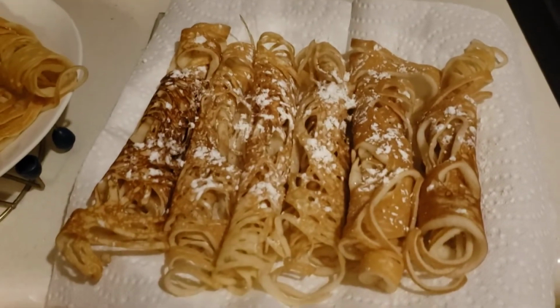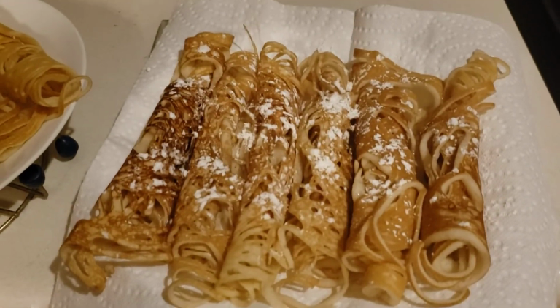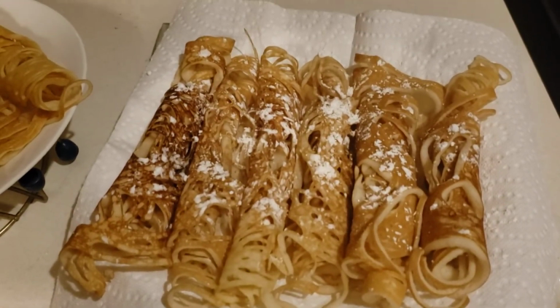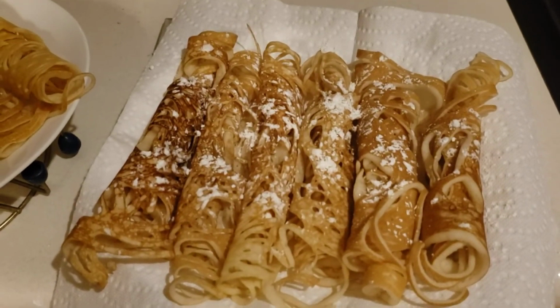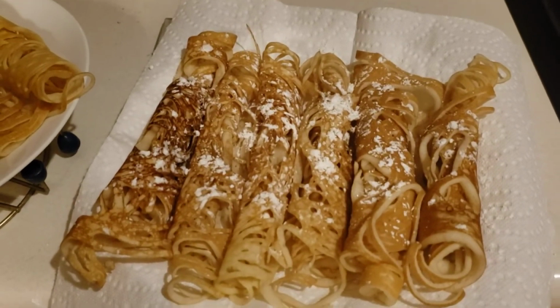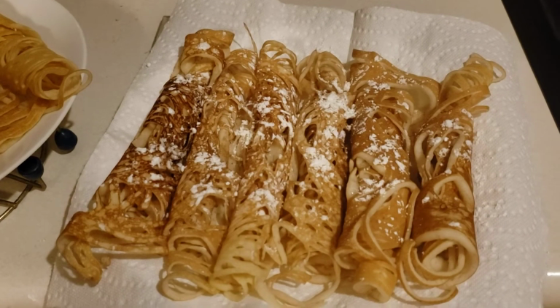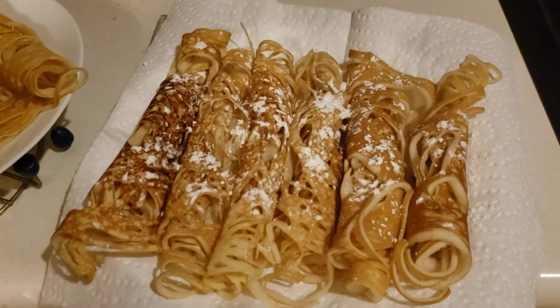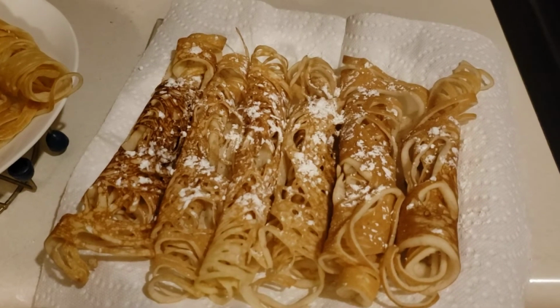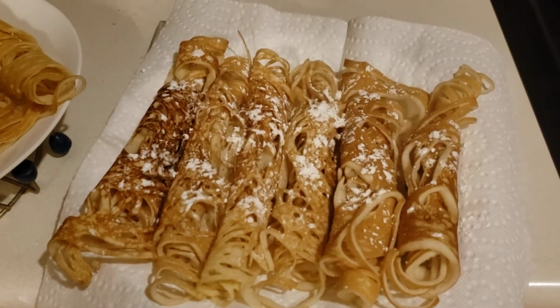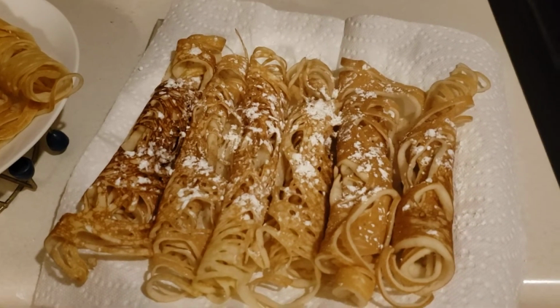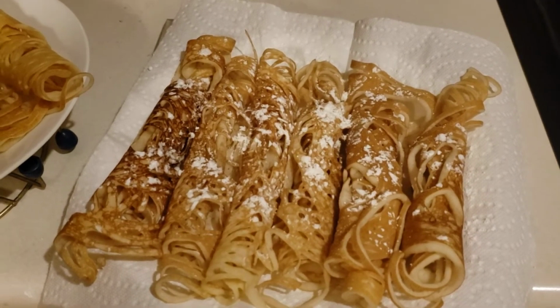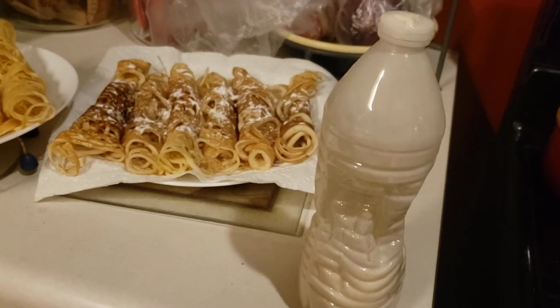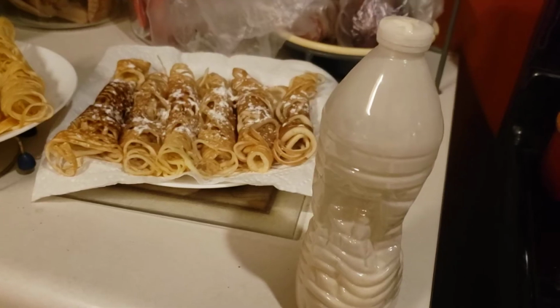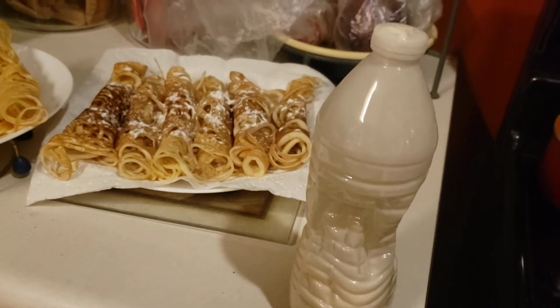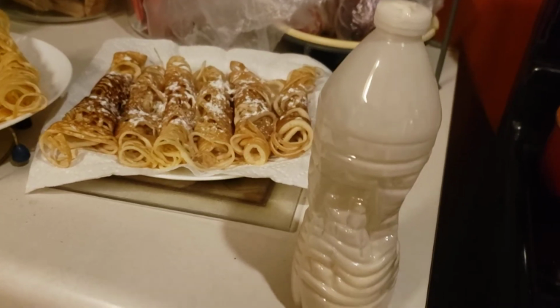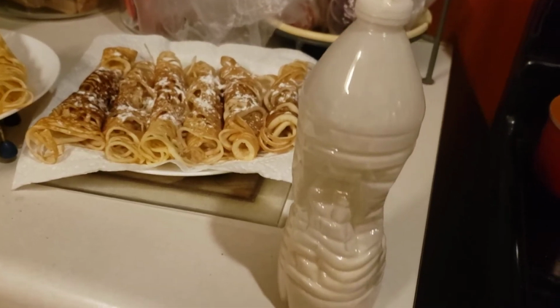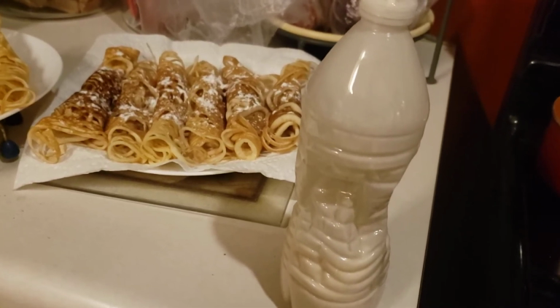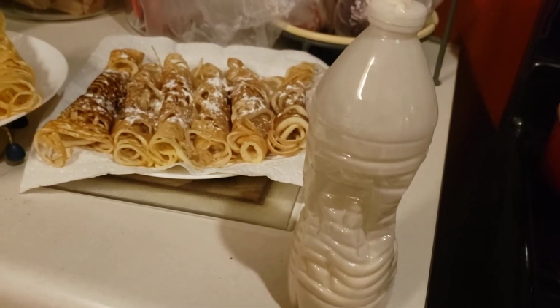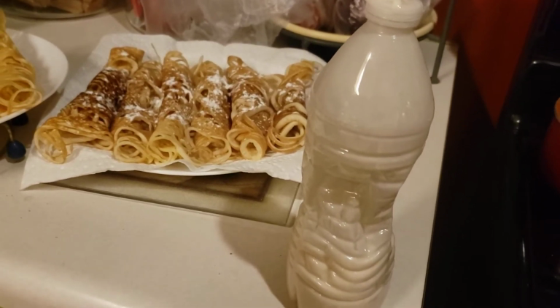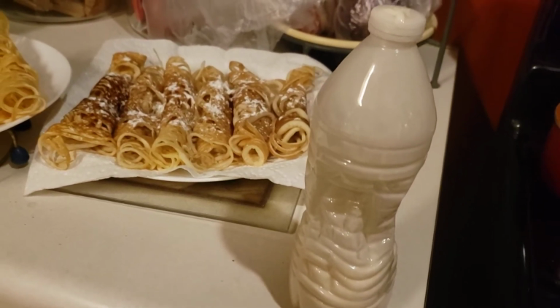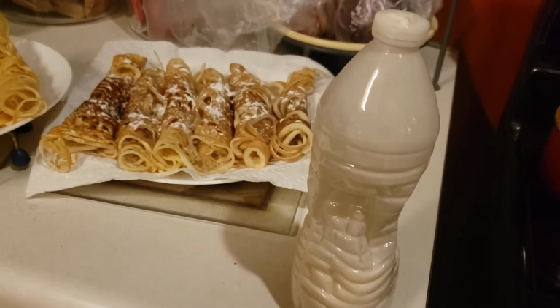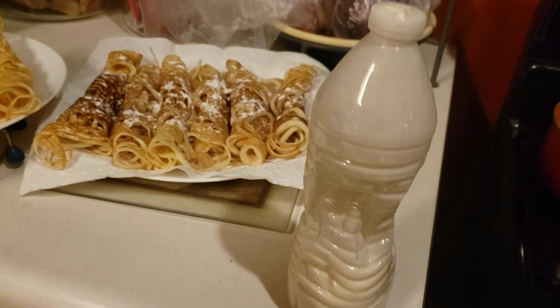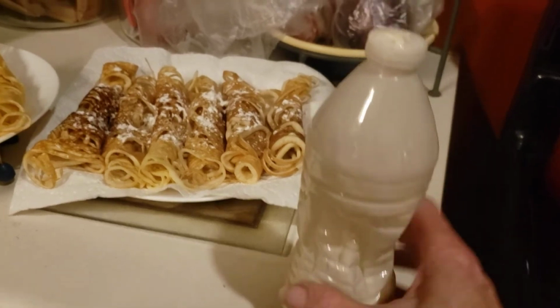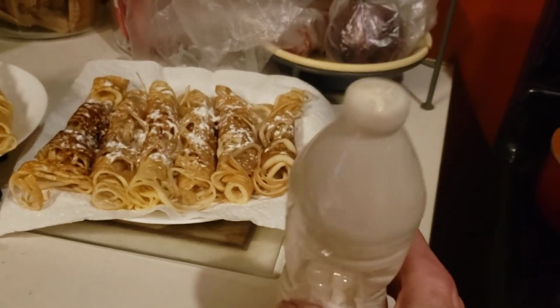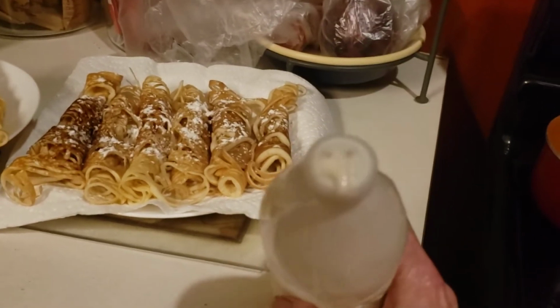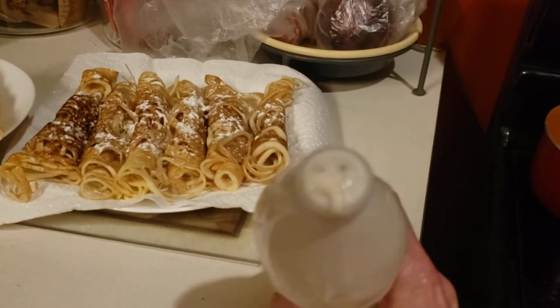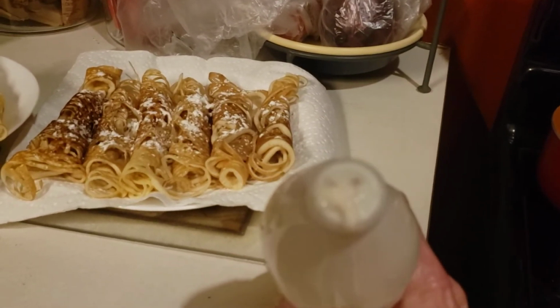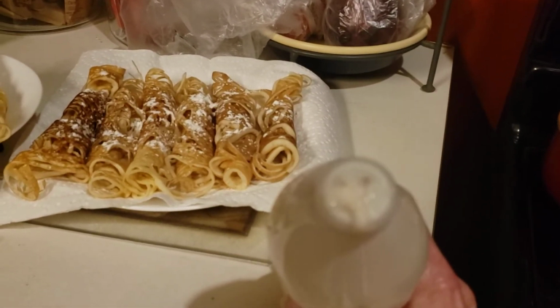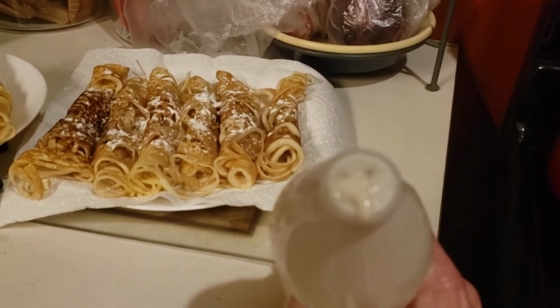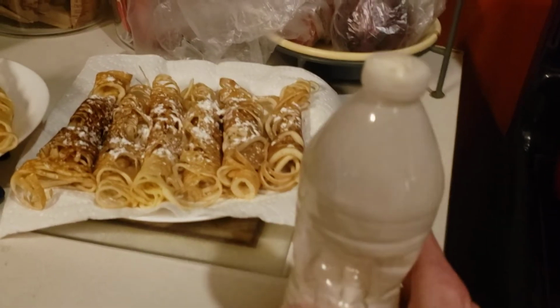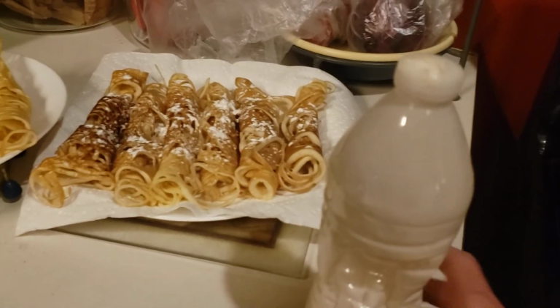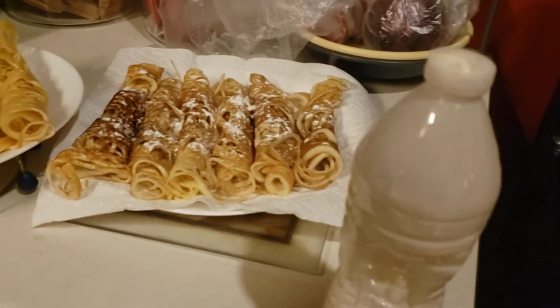Or with powdered sugar. You can use any kind or size bottle — I put three holes in the top with a needle.